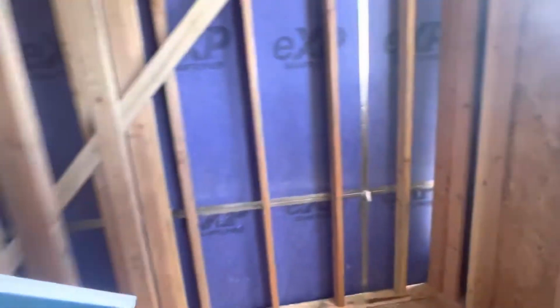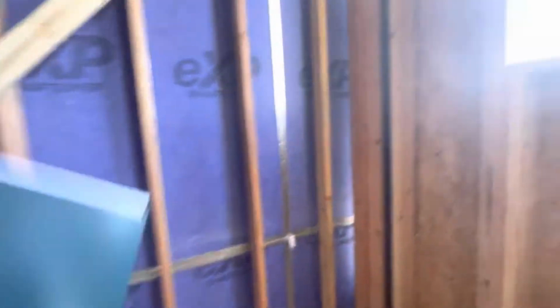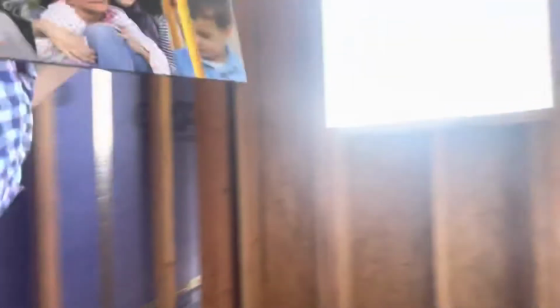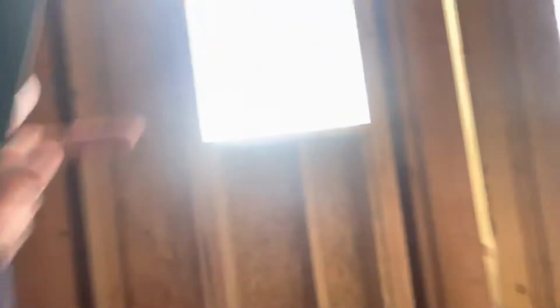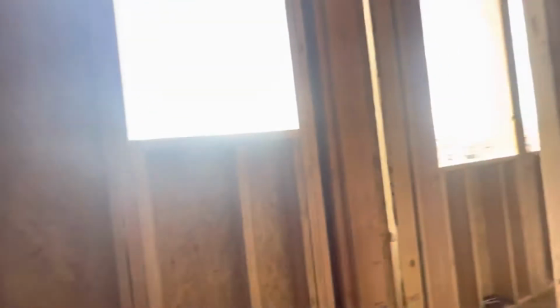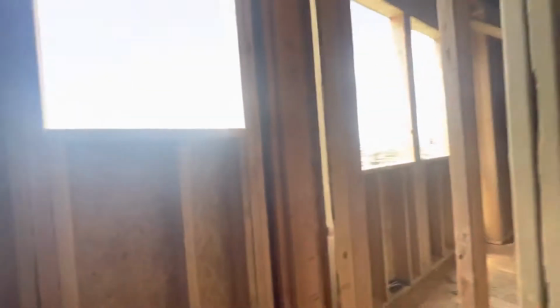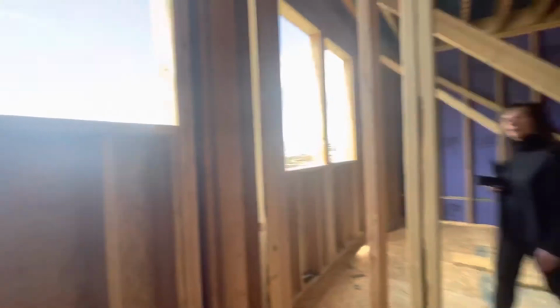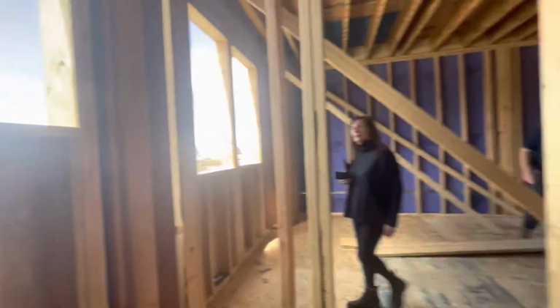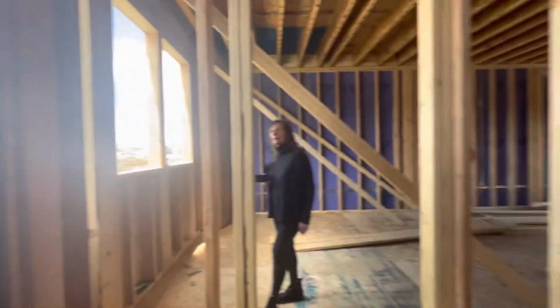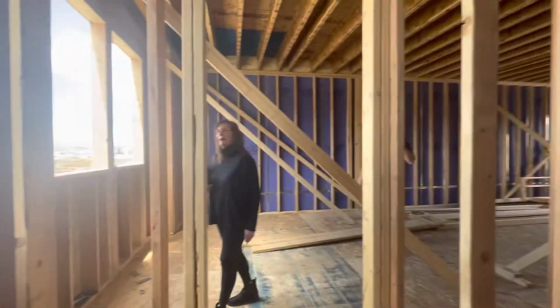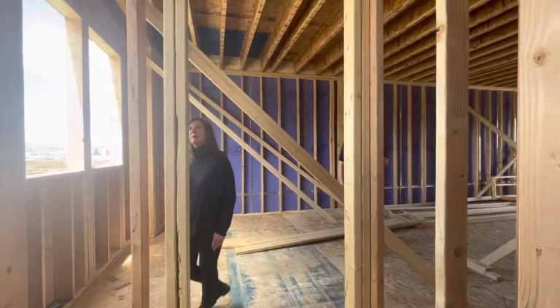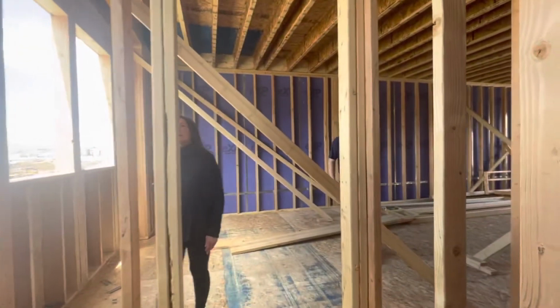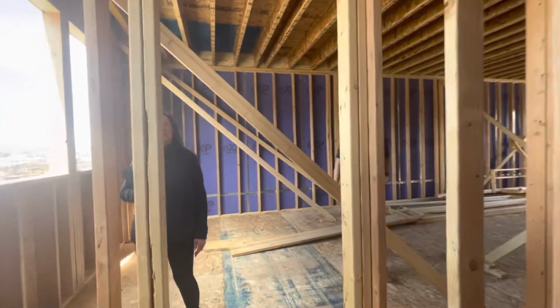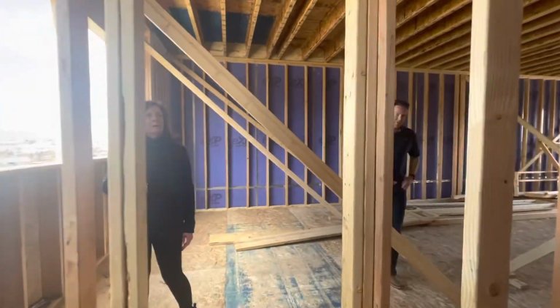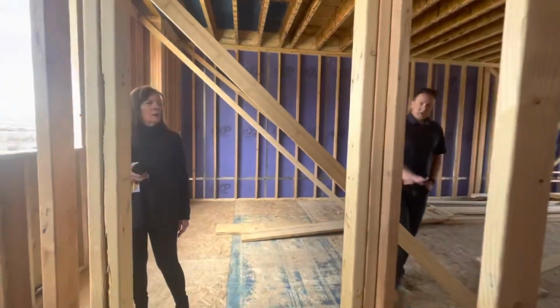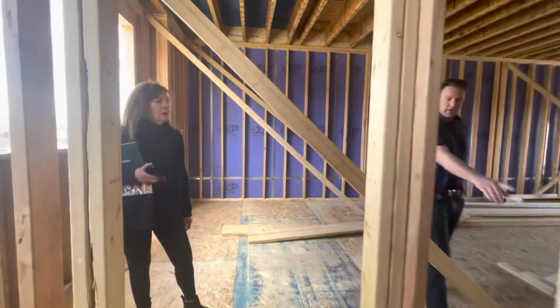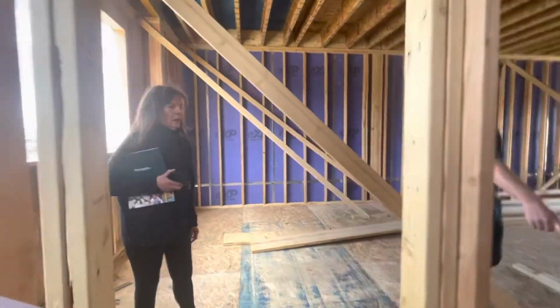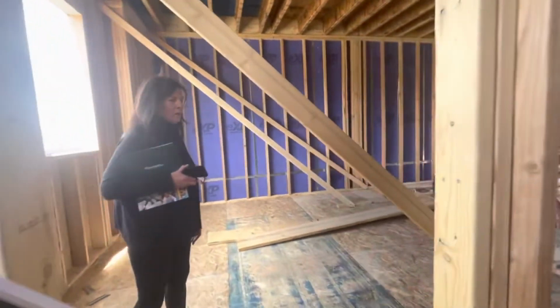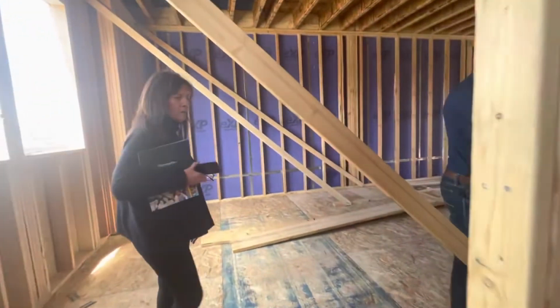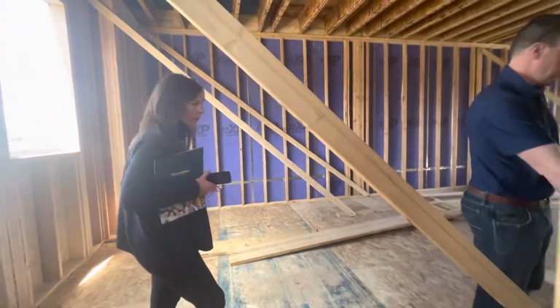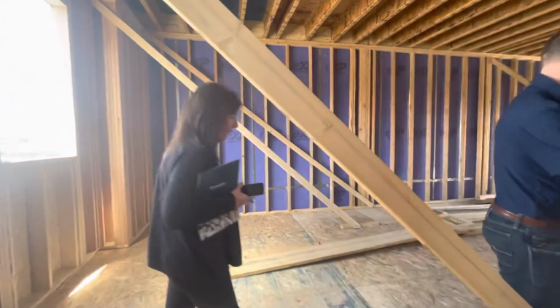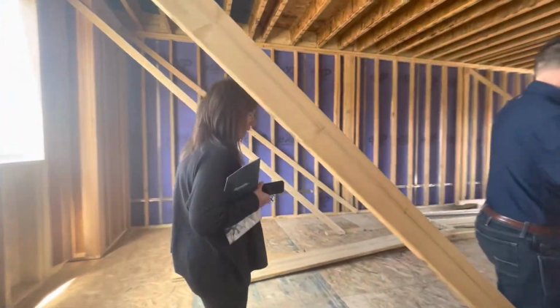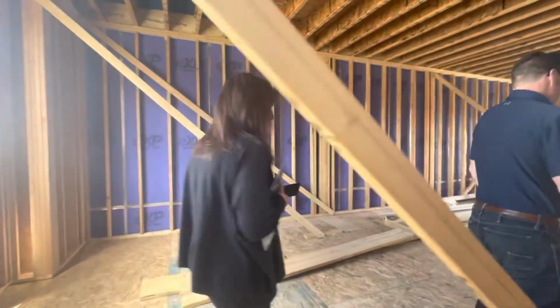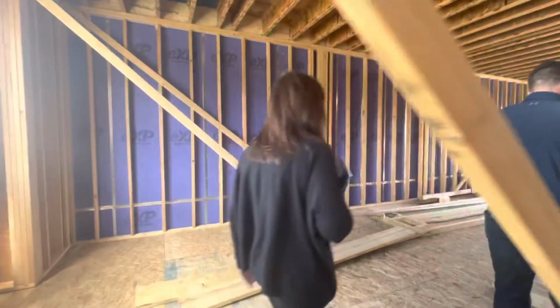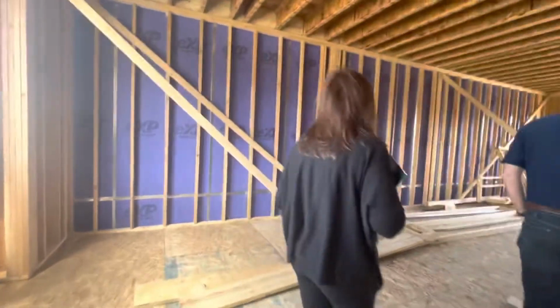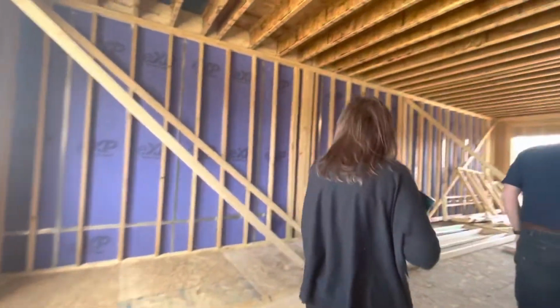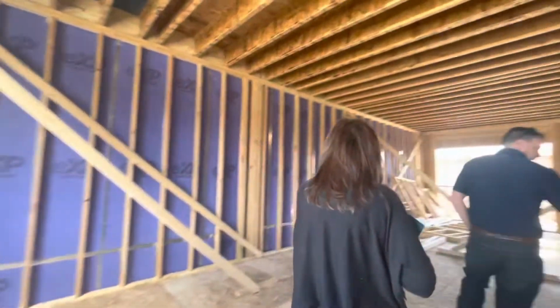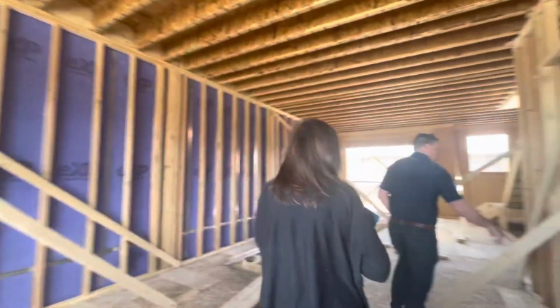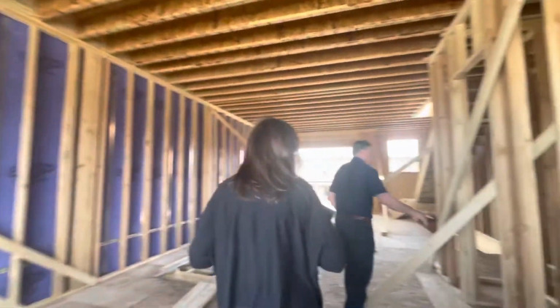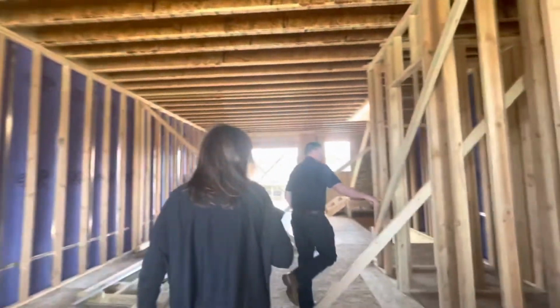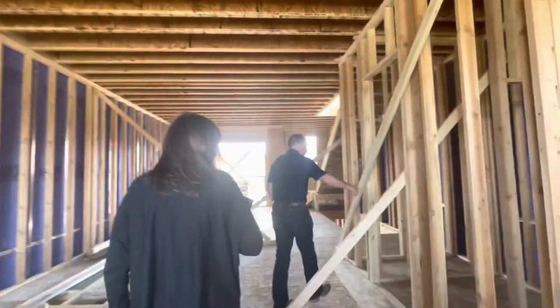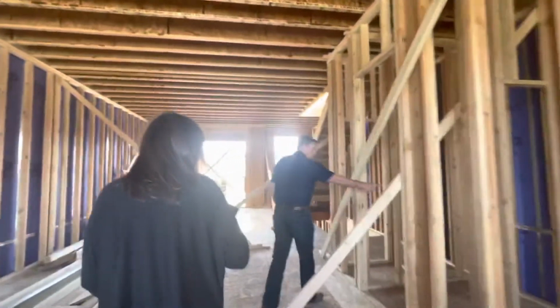Cabinets go from there all the way to here, and then cabinets underneath the island as well, and cabinets there too. Walk-in pantry — oh nice — with a window. This is huge. The natural light will be really nice. Refrigerator is right here. There's a half bath.